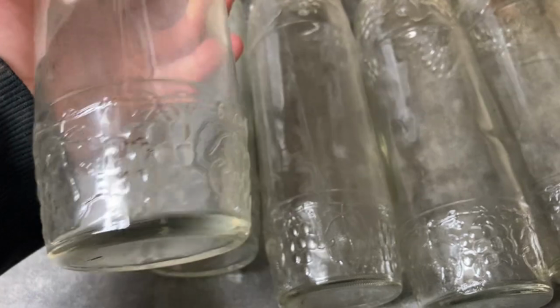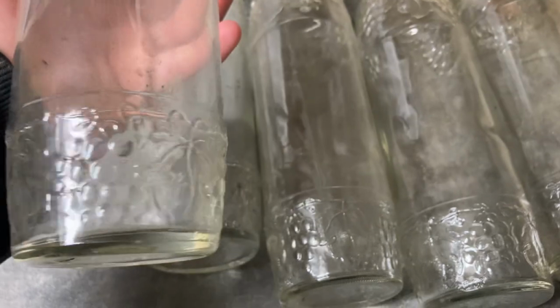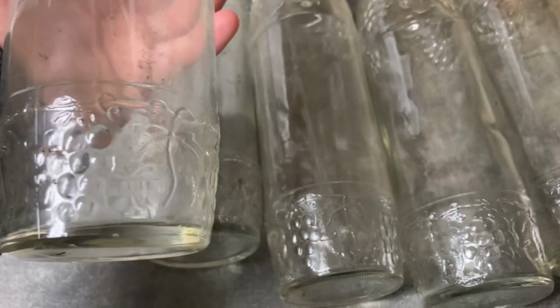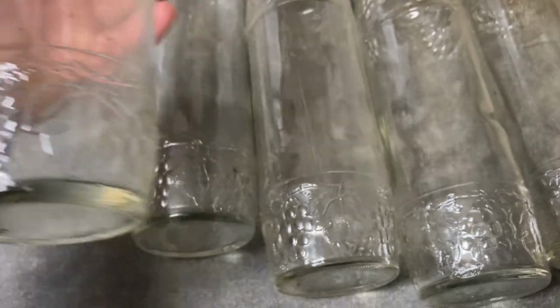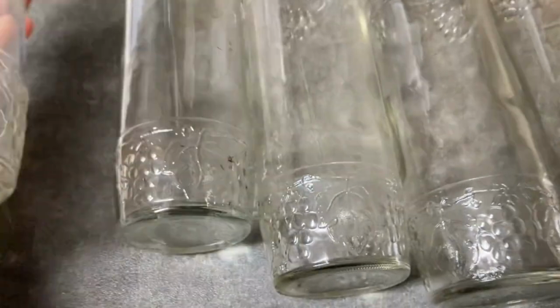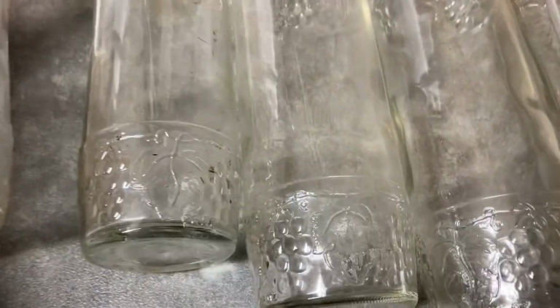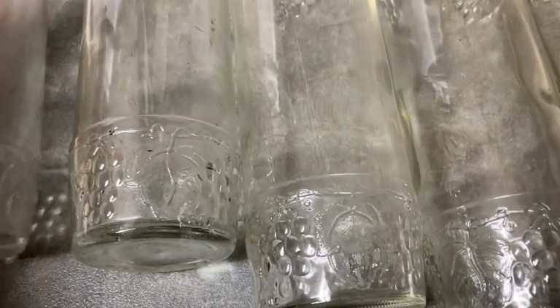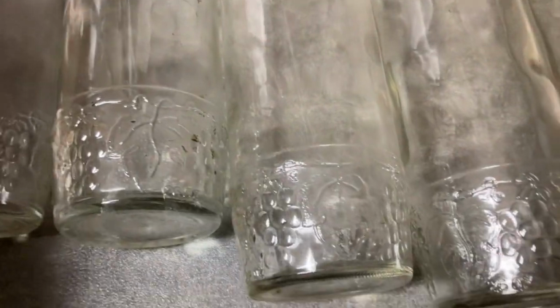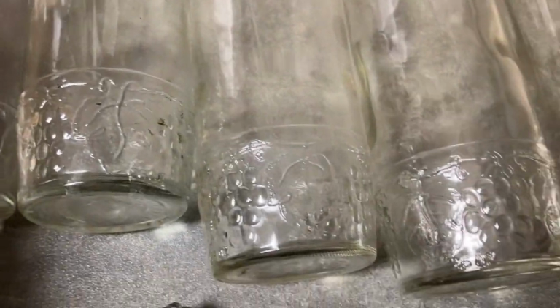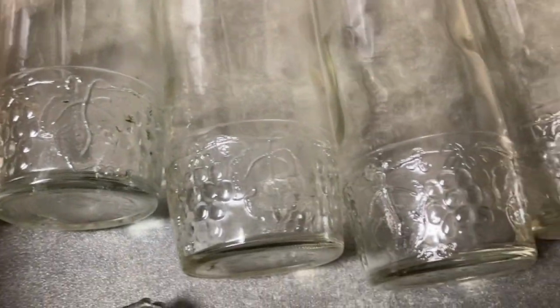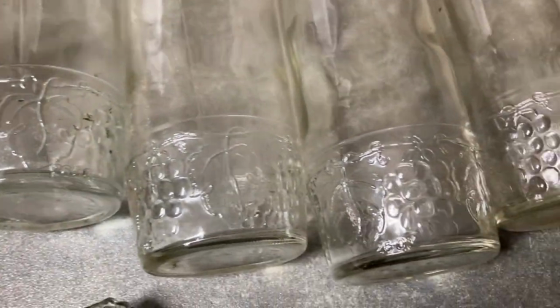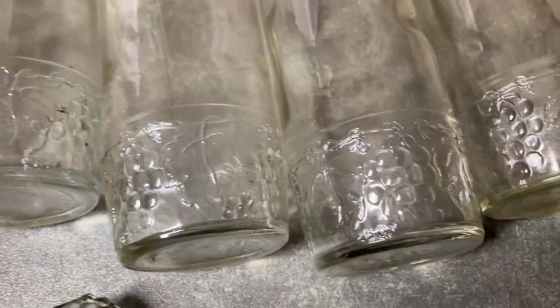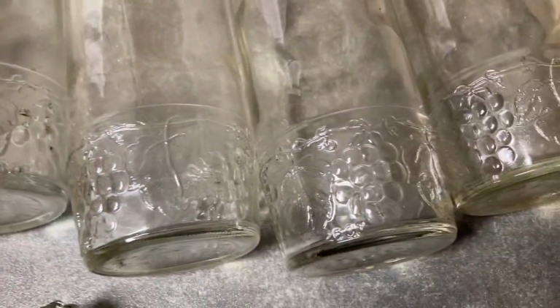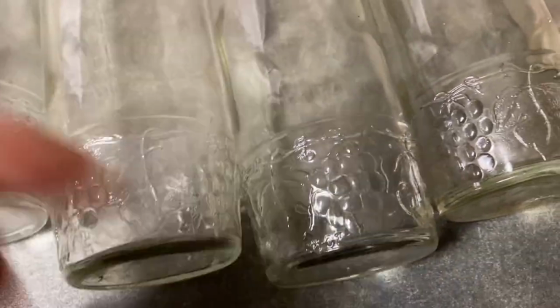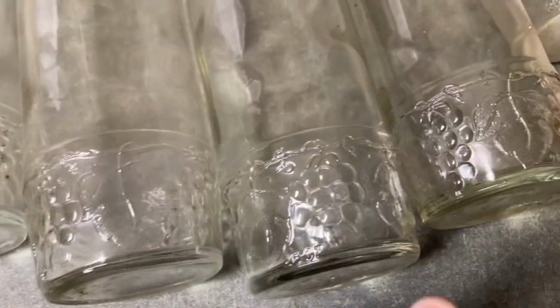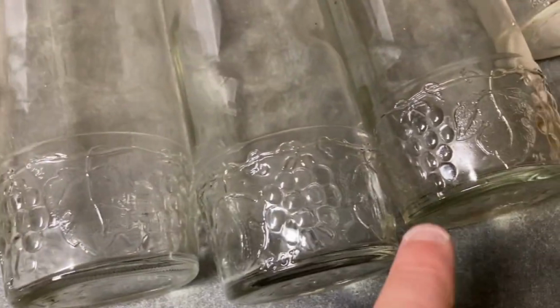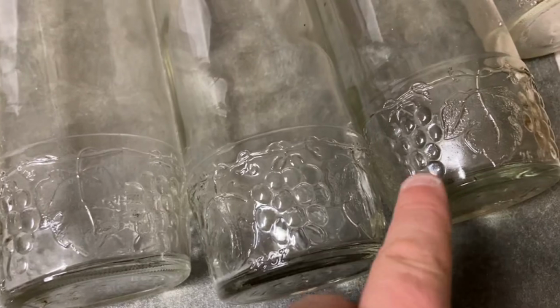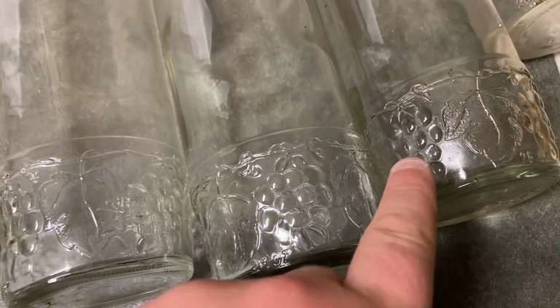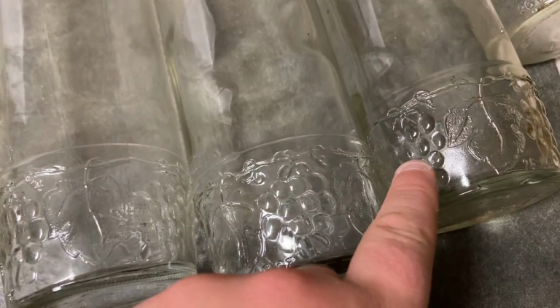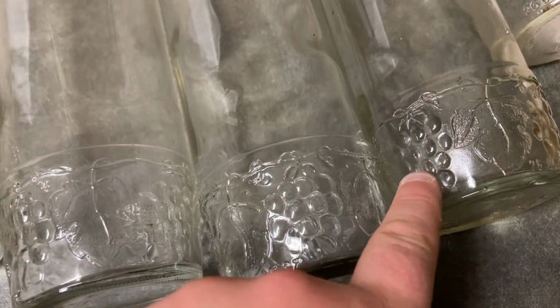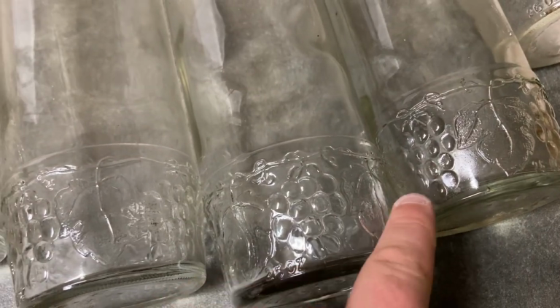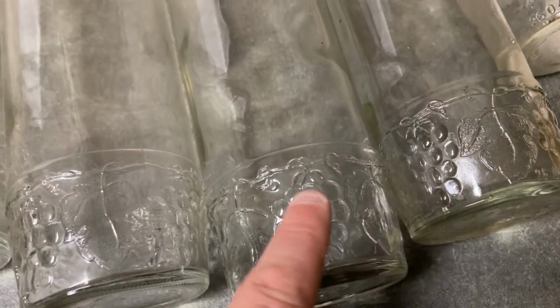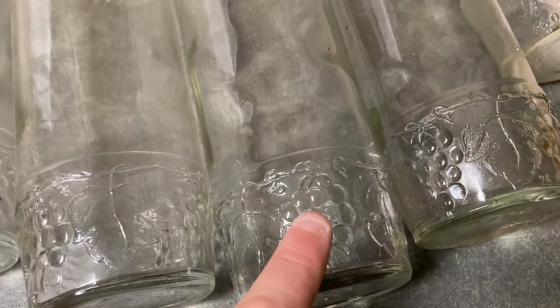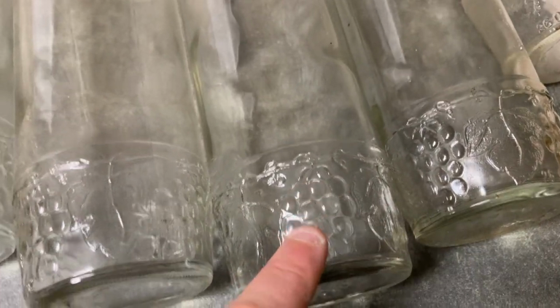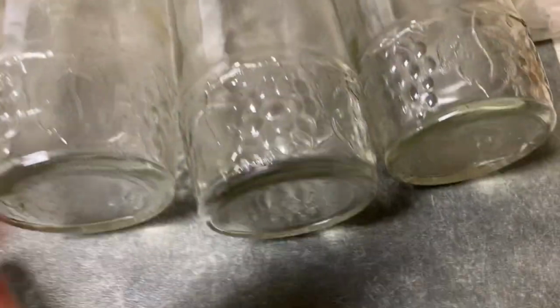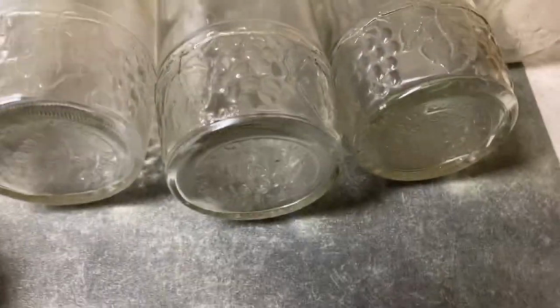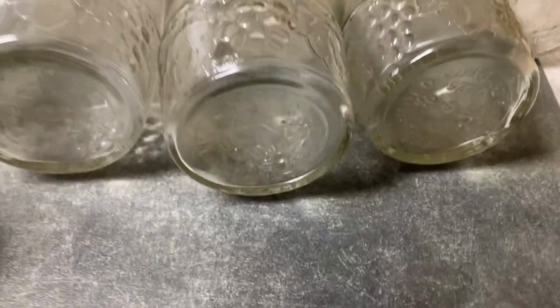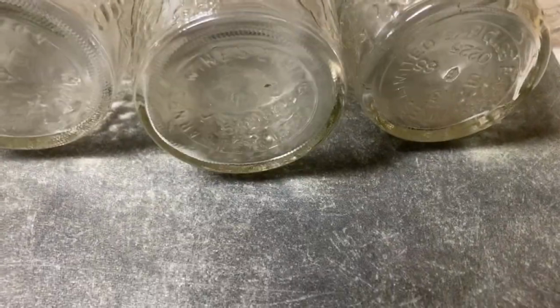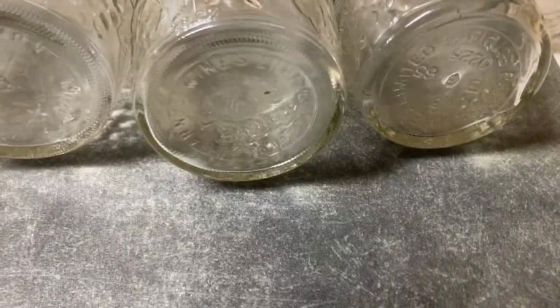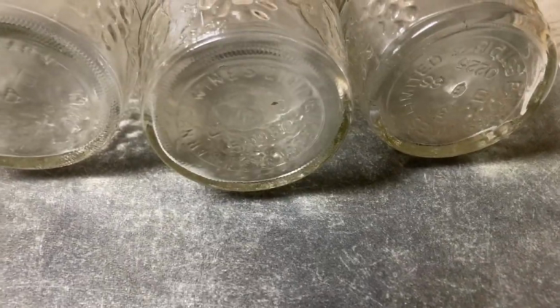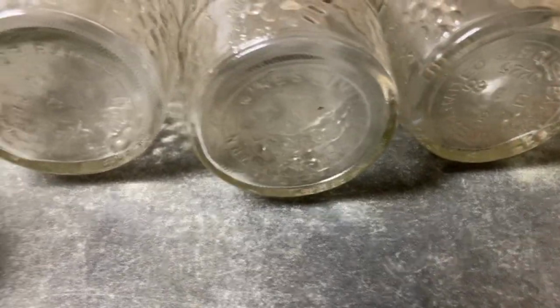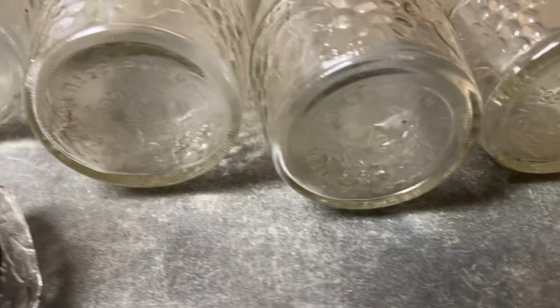Look at the difference in them. They all are a little bit different here, and as you can see, some of them have deeper engravements than the others. Even on the bottom here, some of them are newer than the other ones.